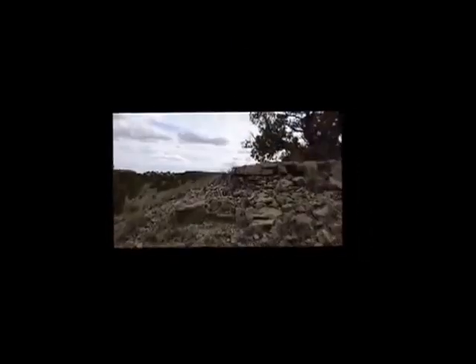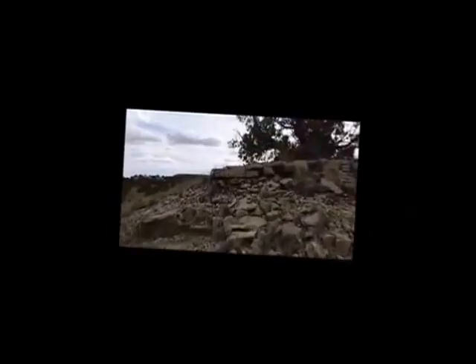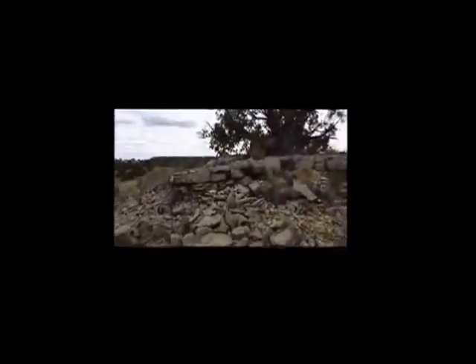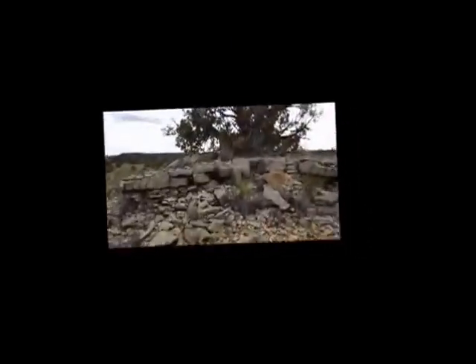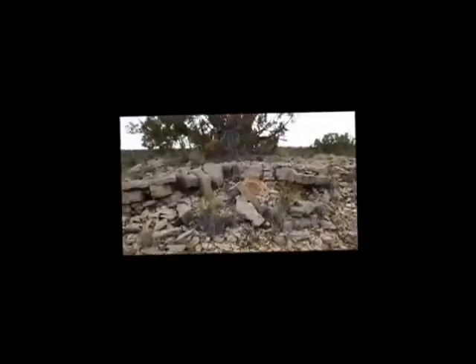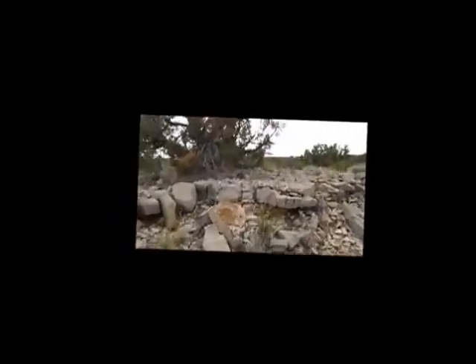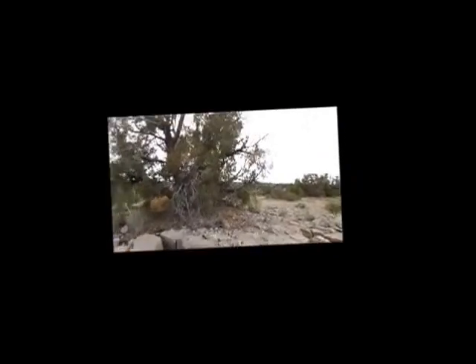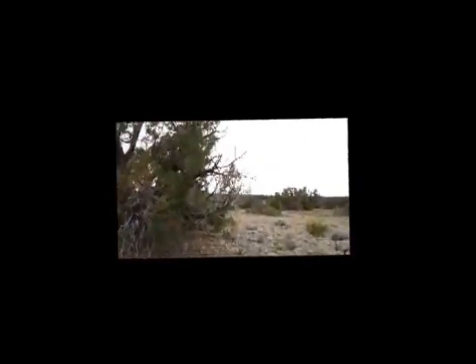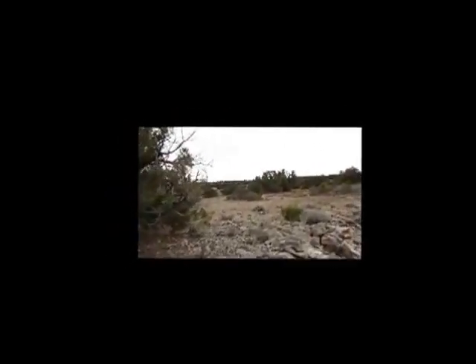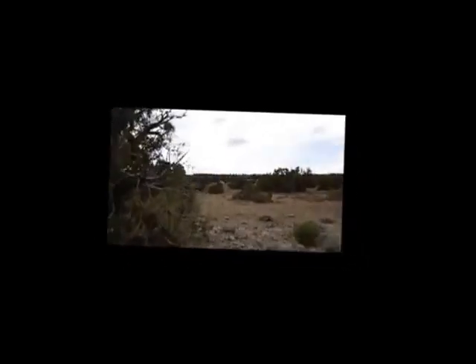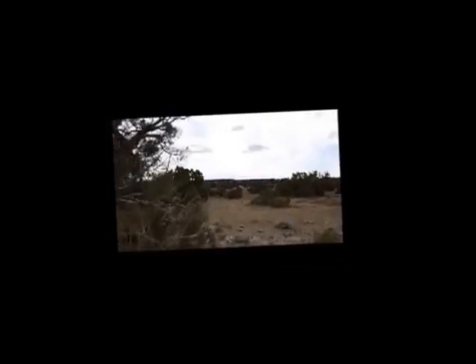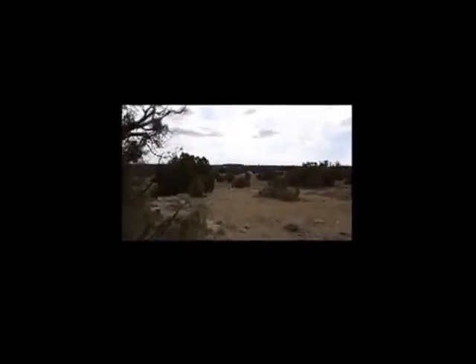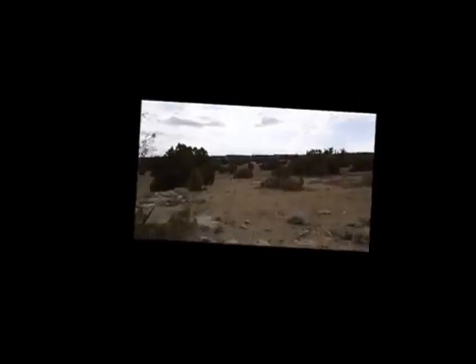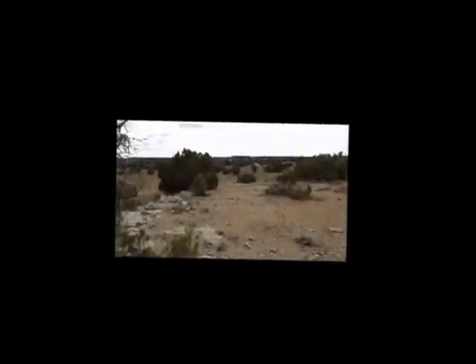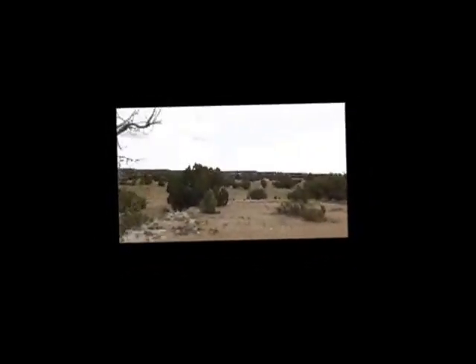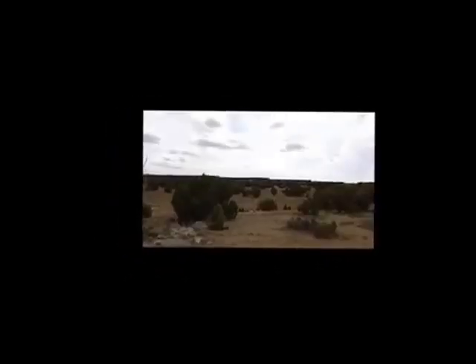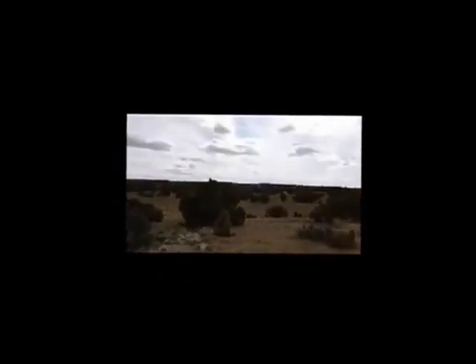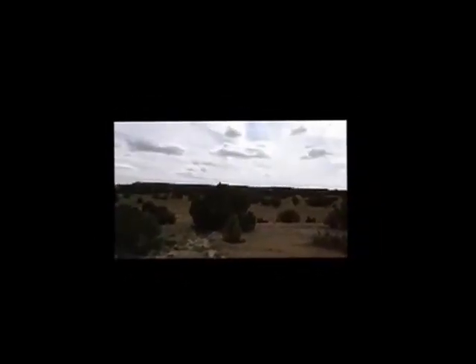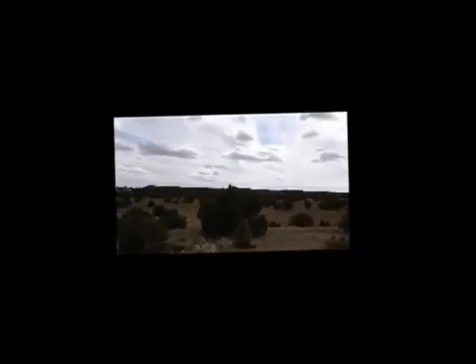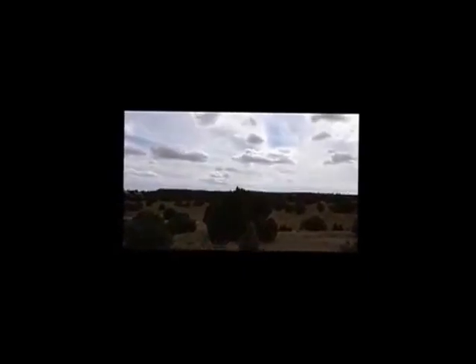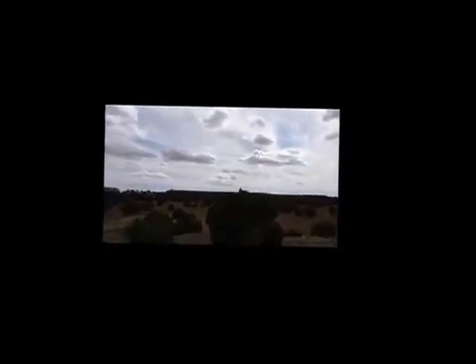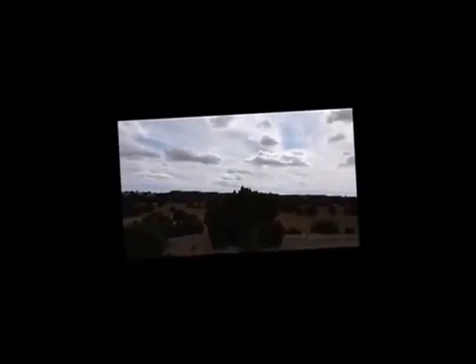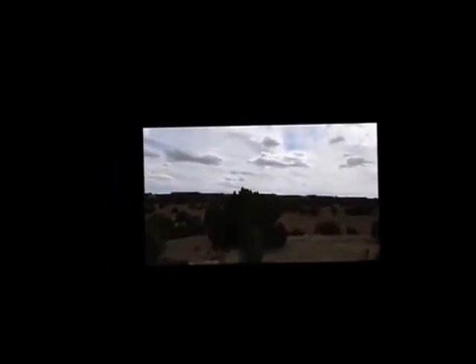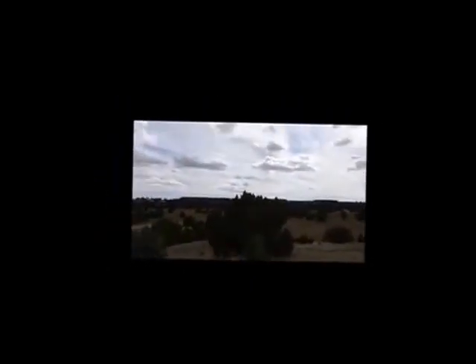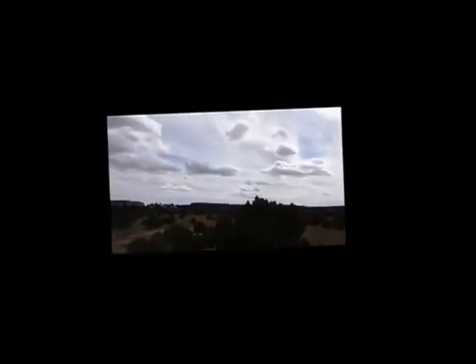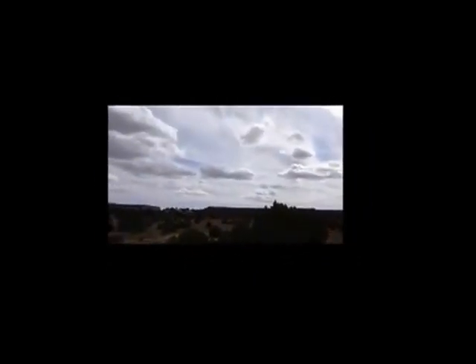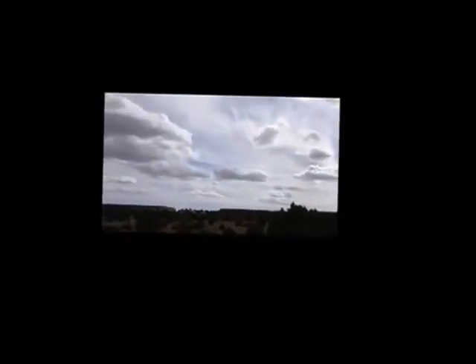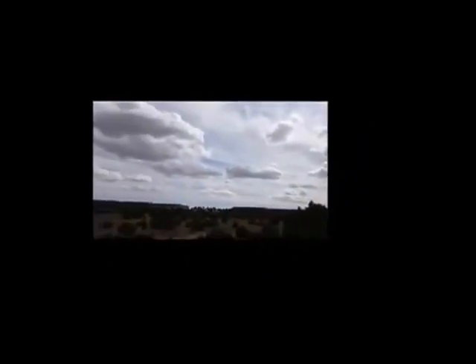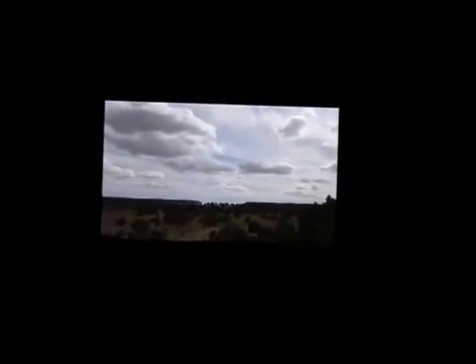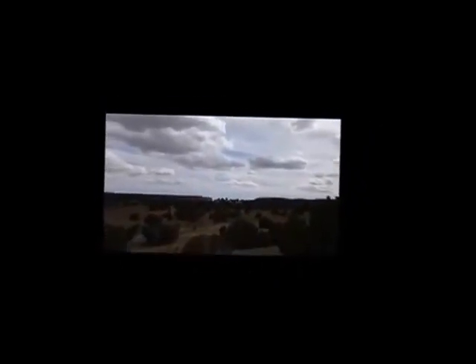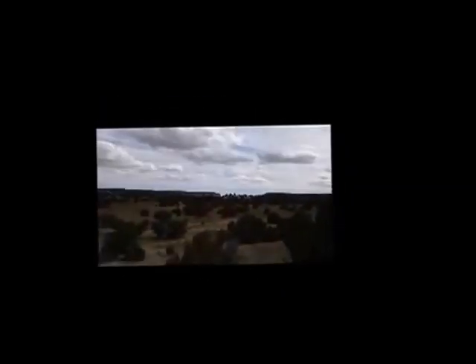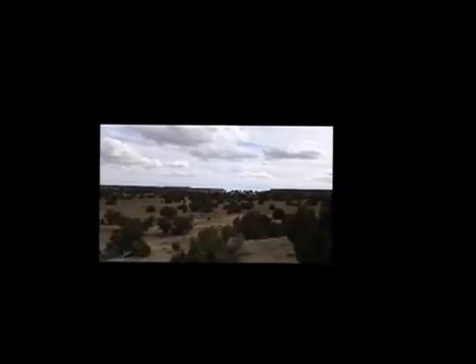As I explore further, the climate begins to change. I have now reached a woodland belt of juniper and pine trees. Still no signs of edible life, however, so I keep searching, hoping to find something.